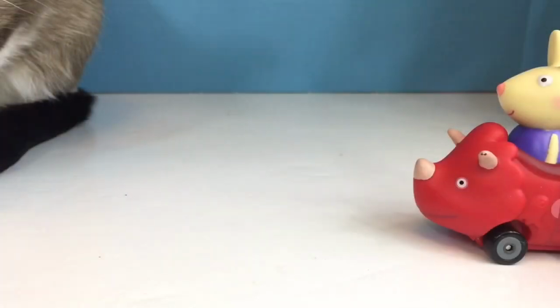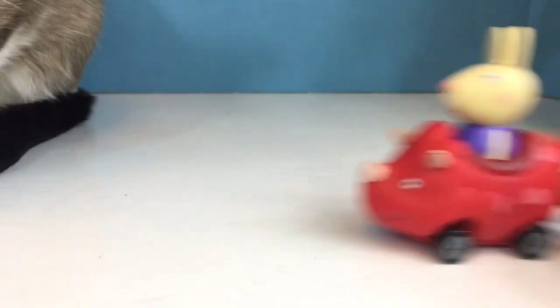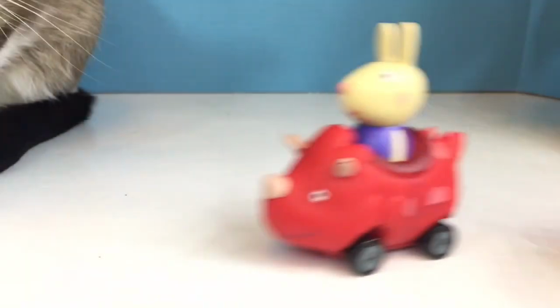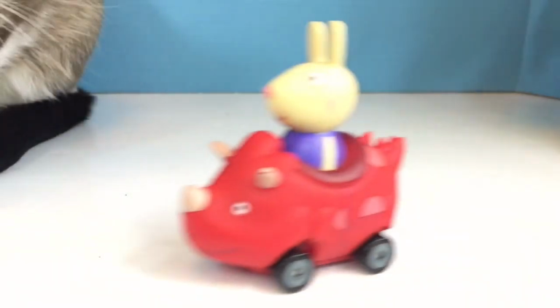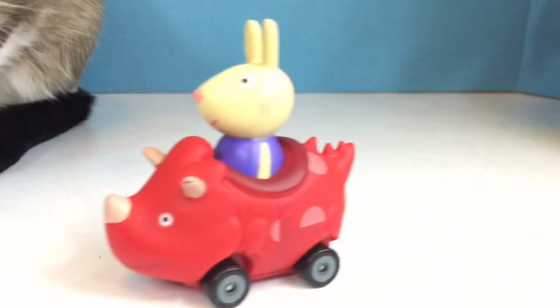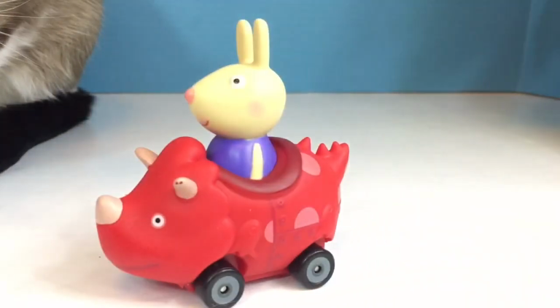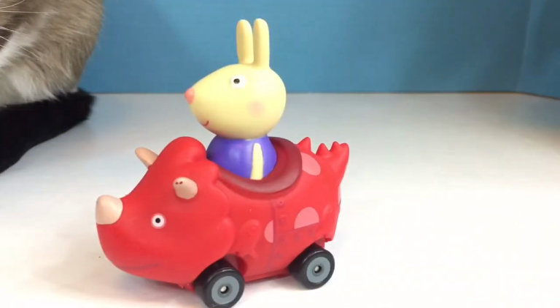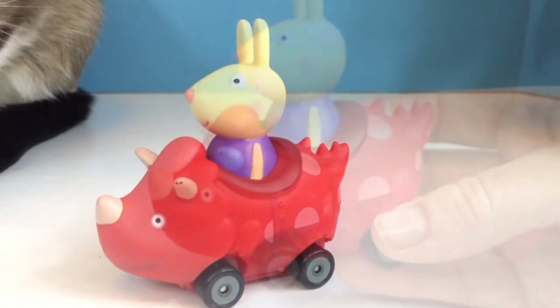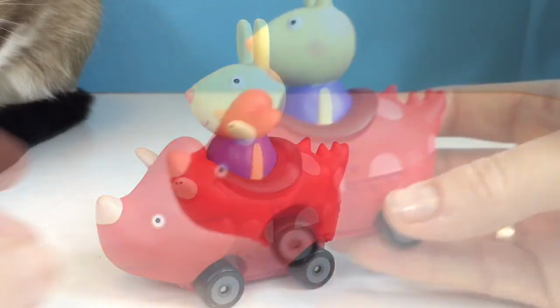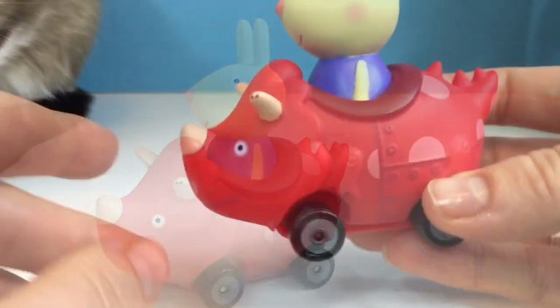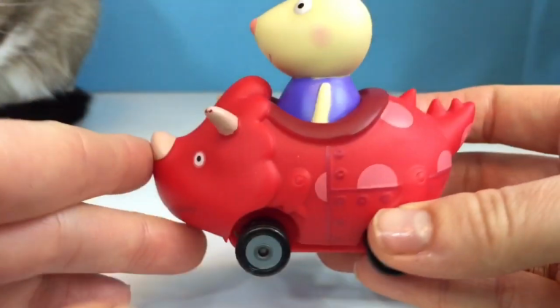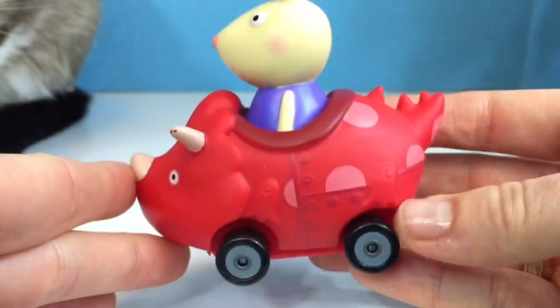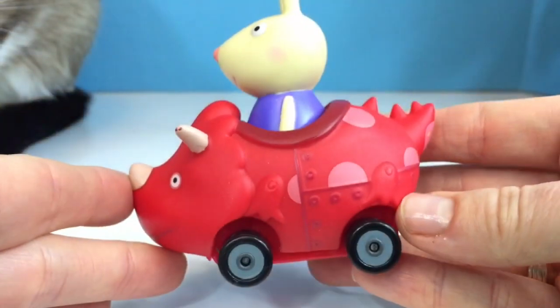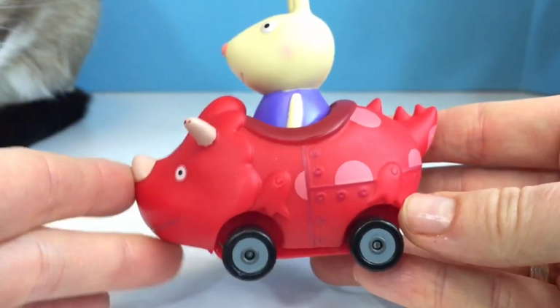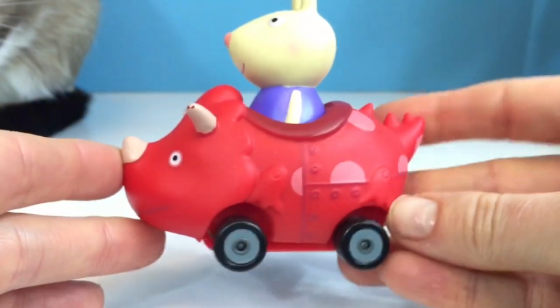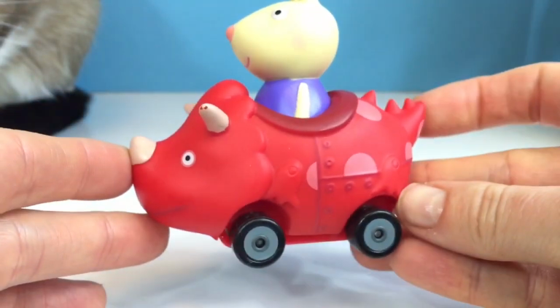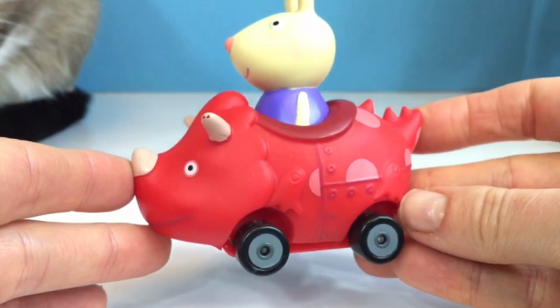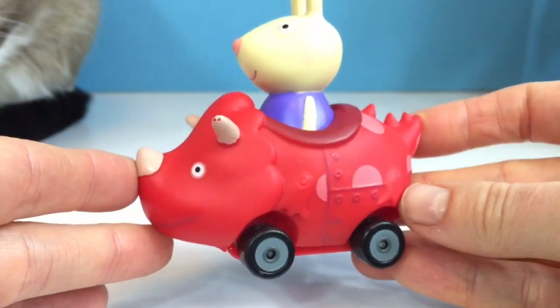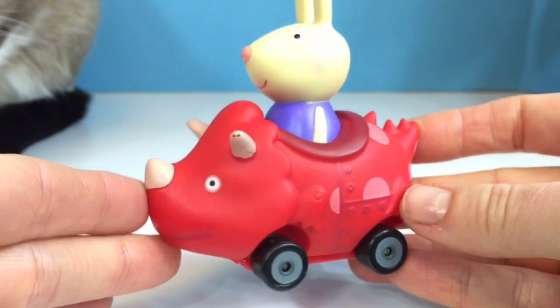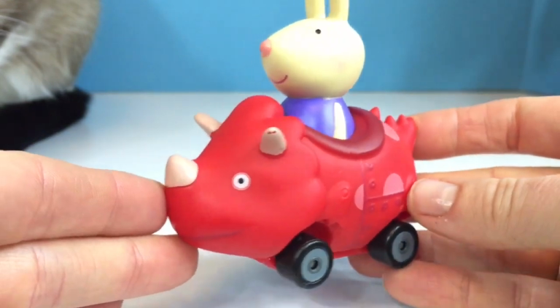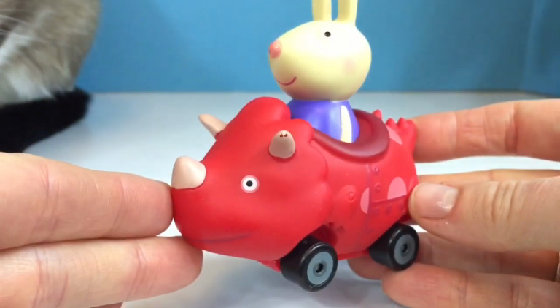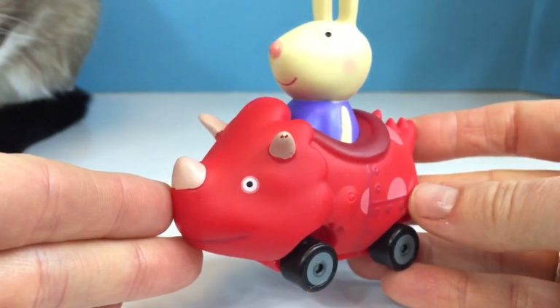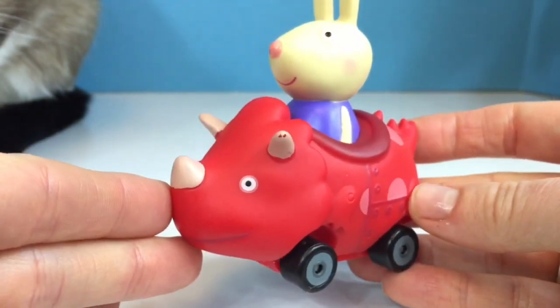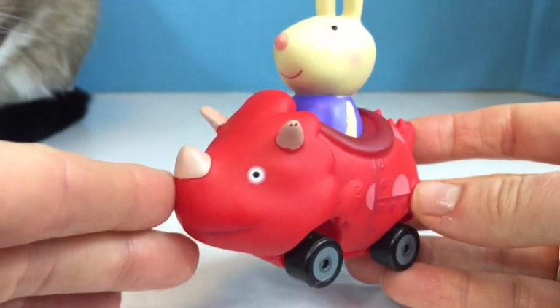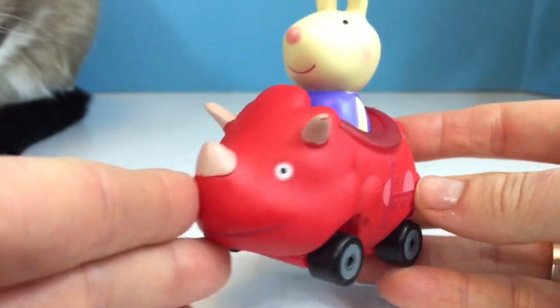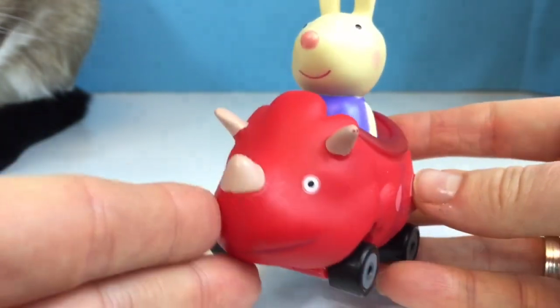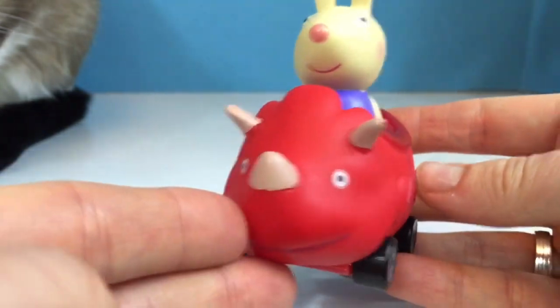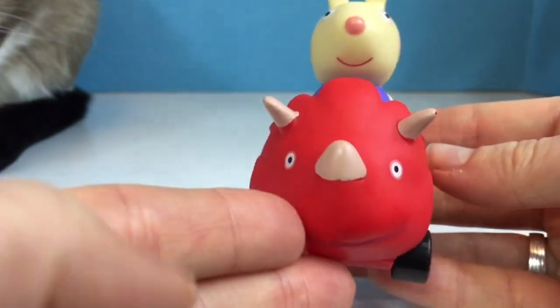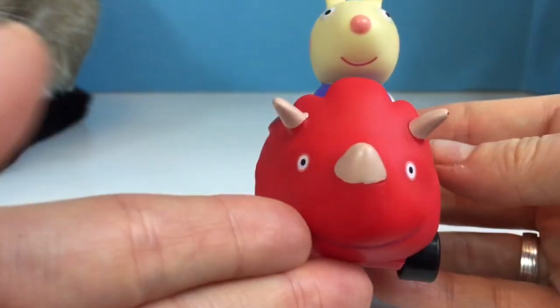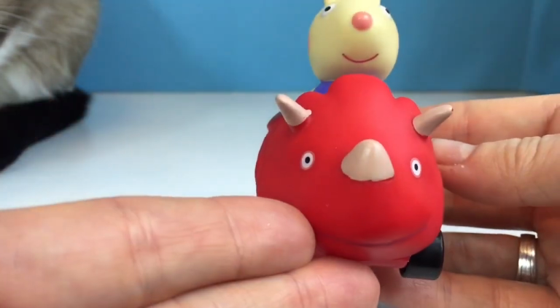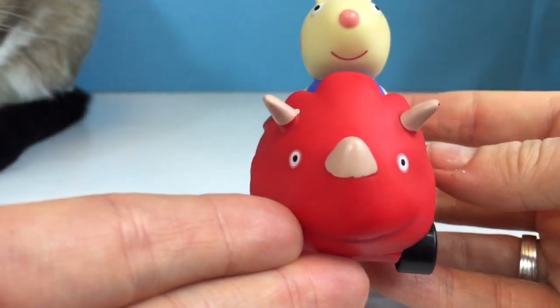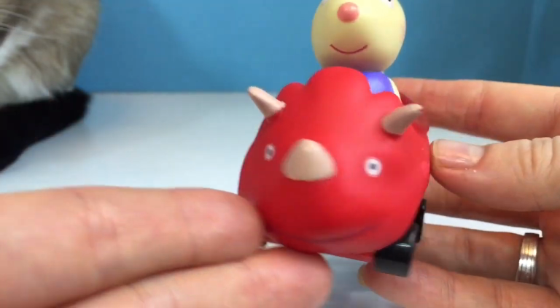And we have Rebecca Rabbit in the red dinosaur car. I think it's a Triceratops.